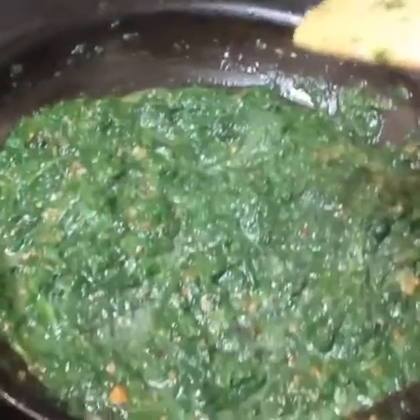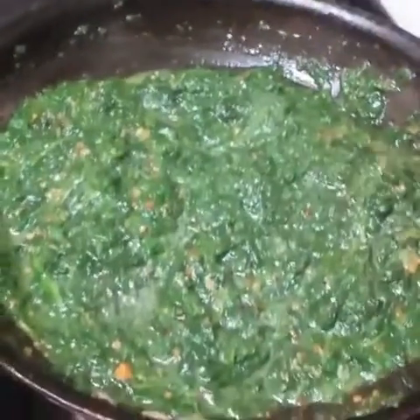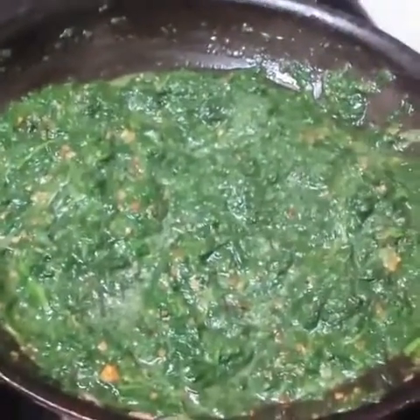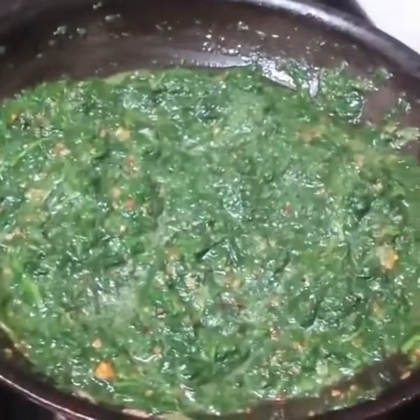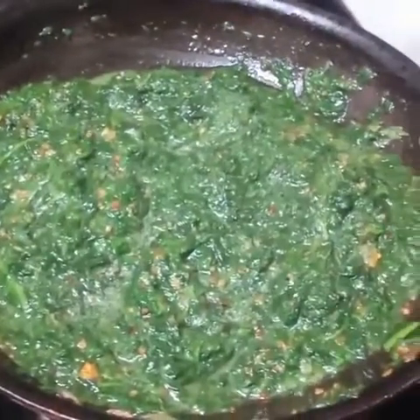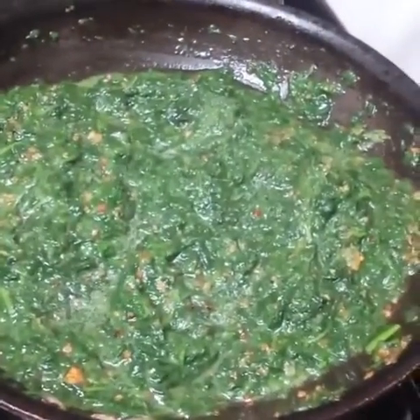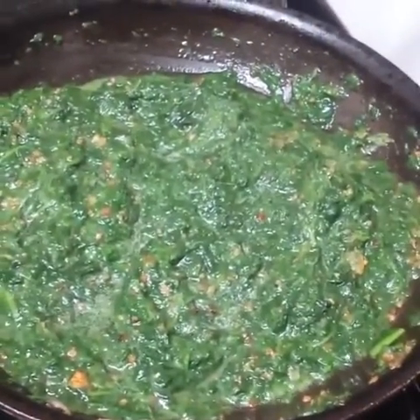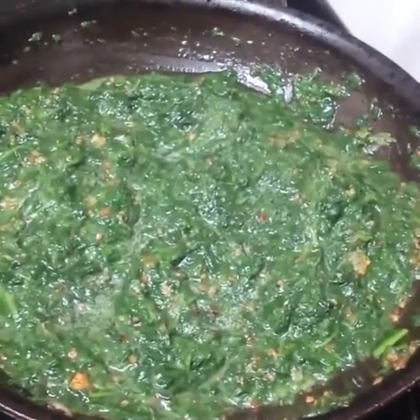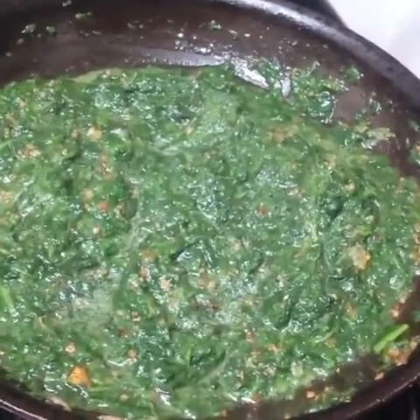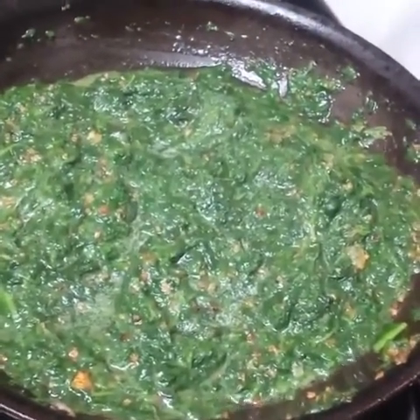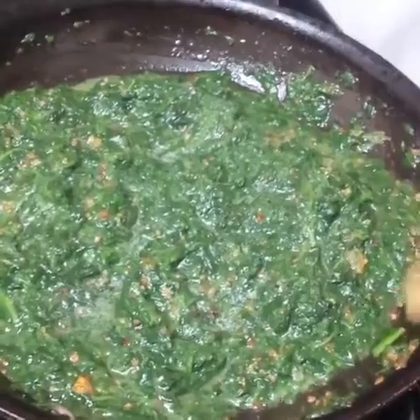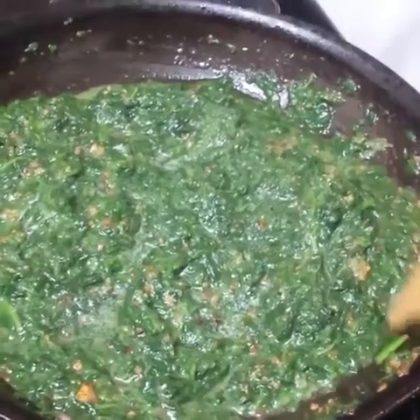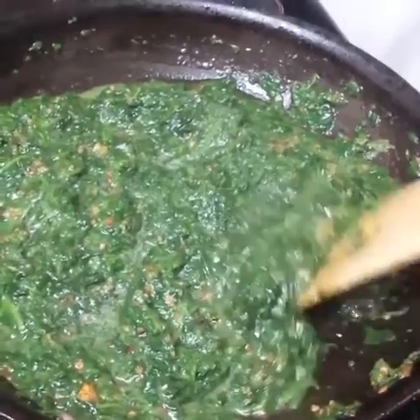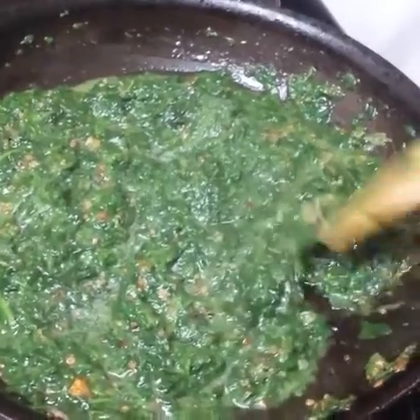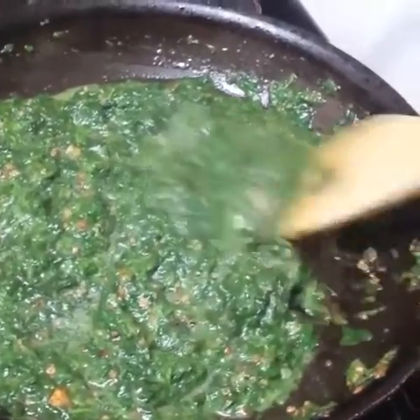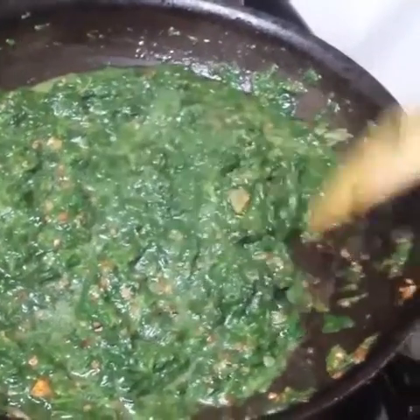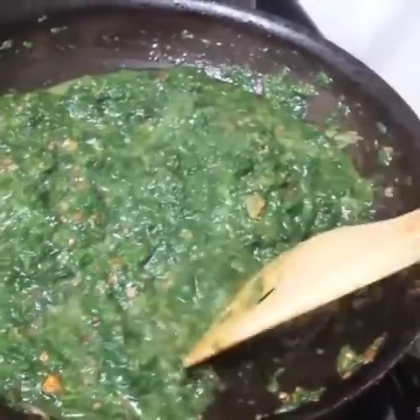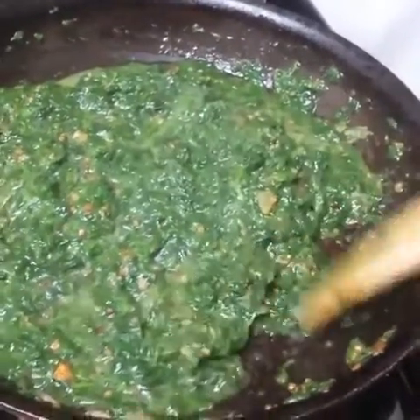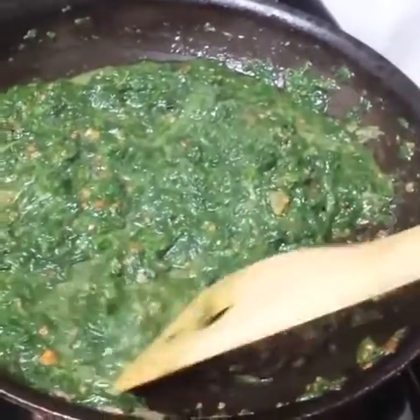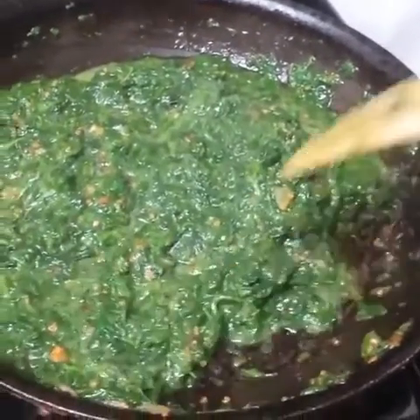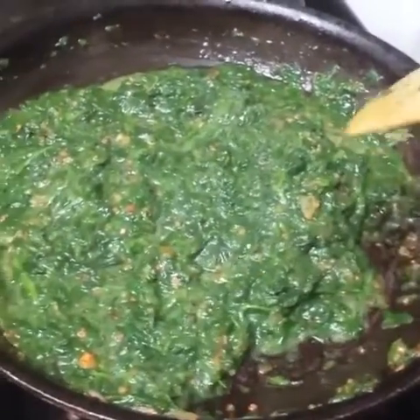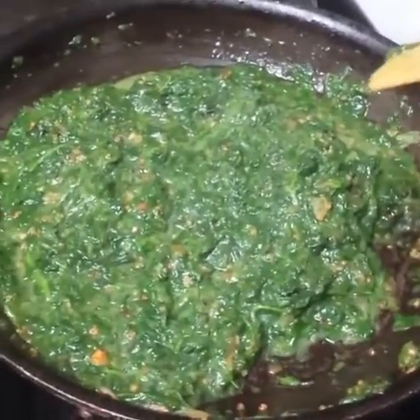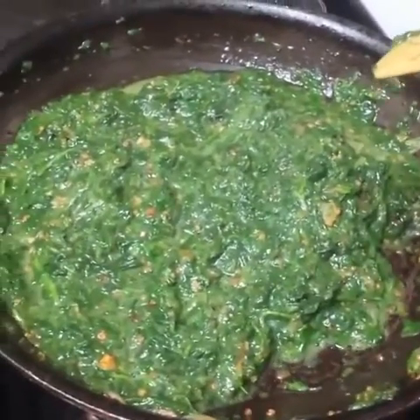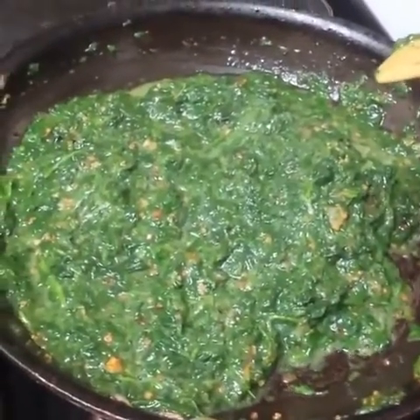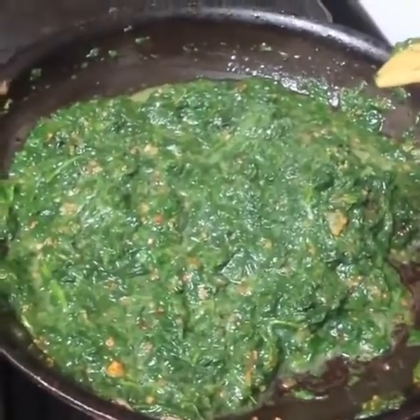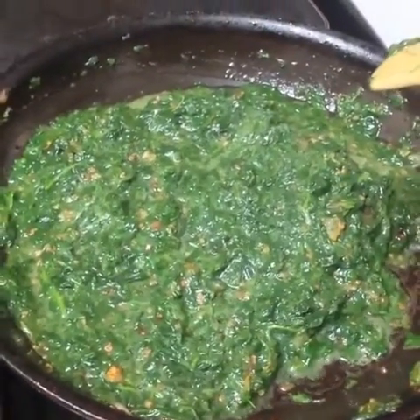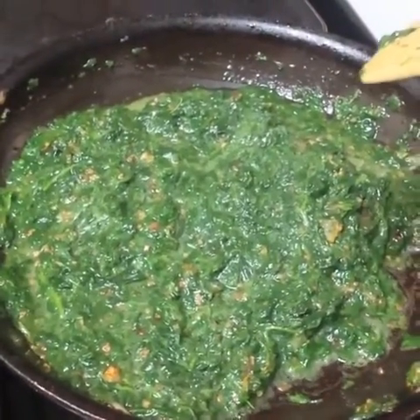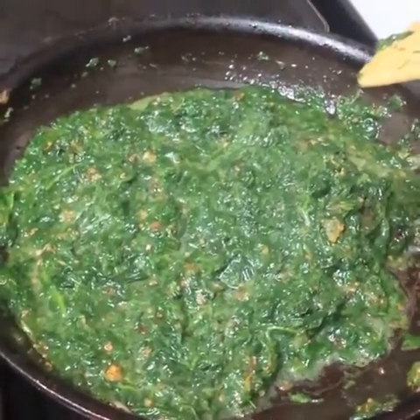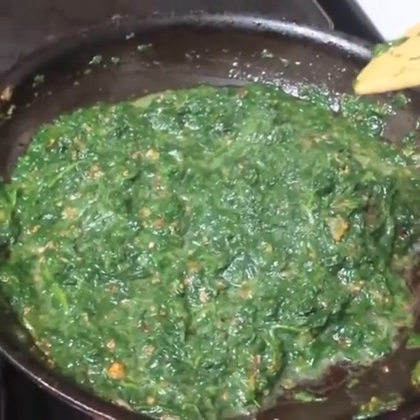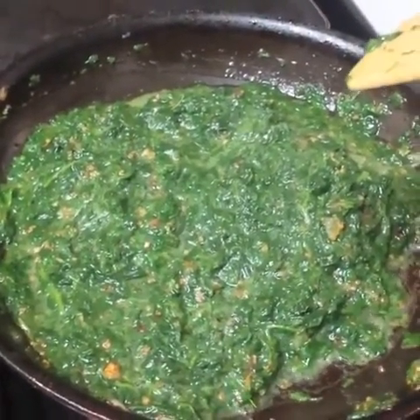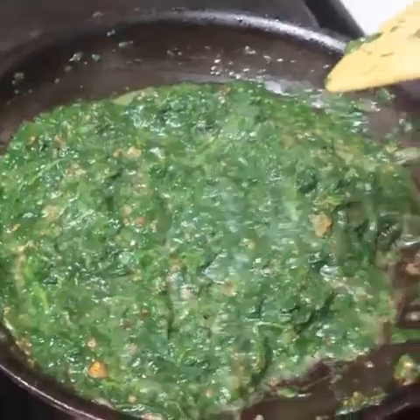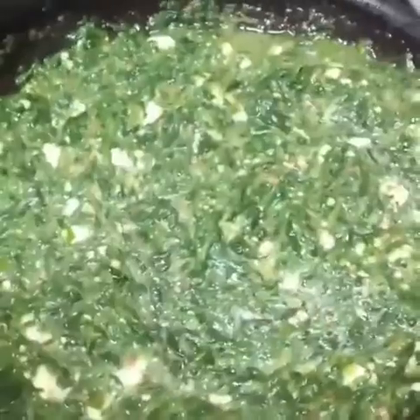Once your 10 ounces of spinach is mixed in, be sure to let it heat up again like it is right there before you add in 6 ounces of feta cheese.